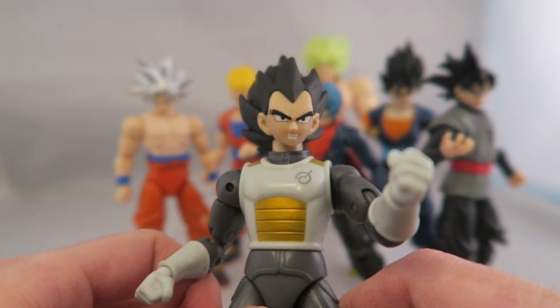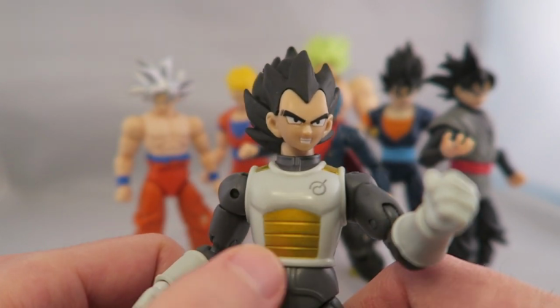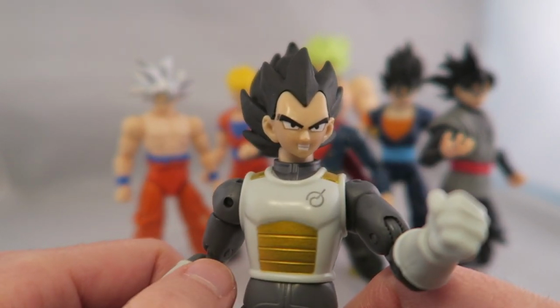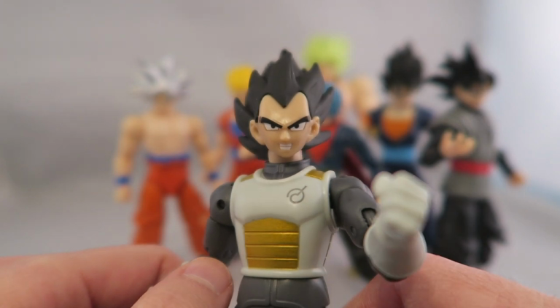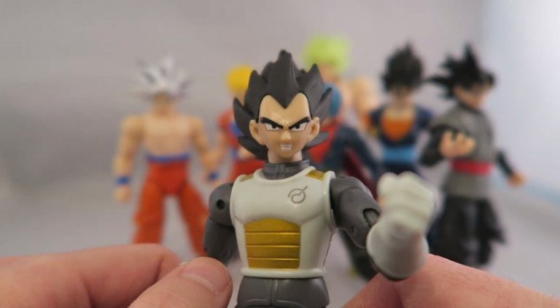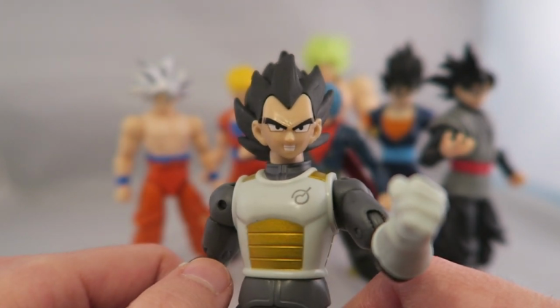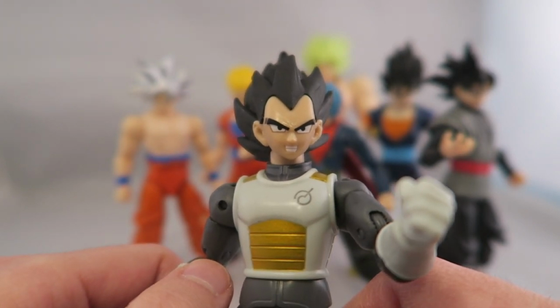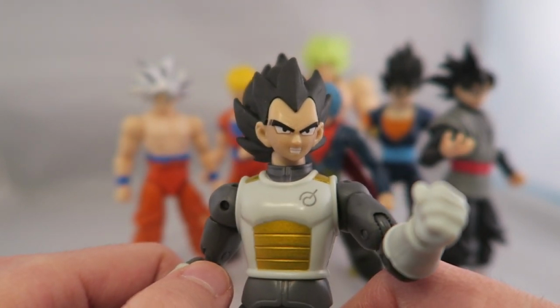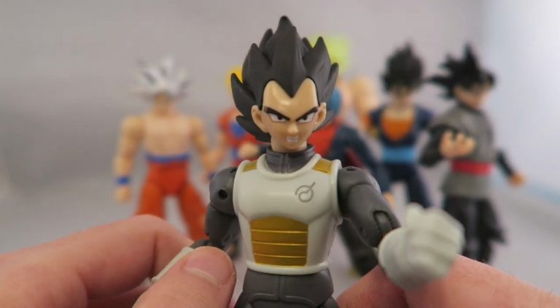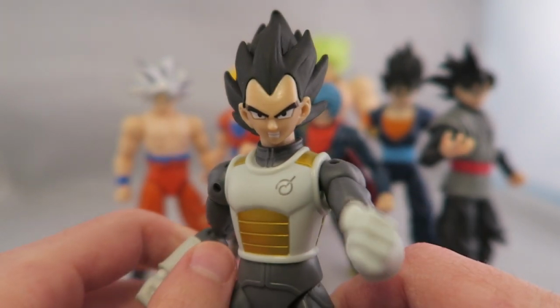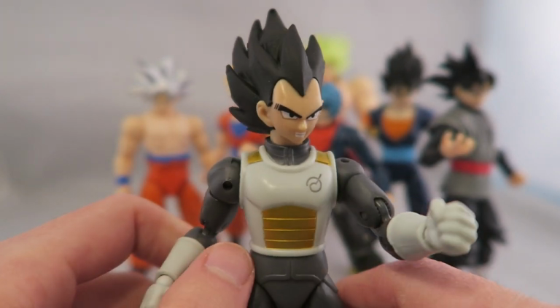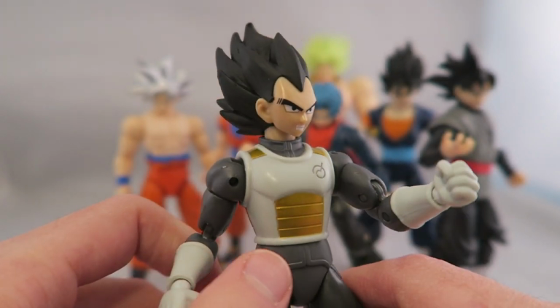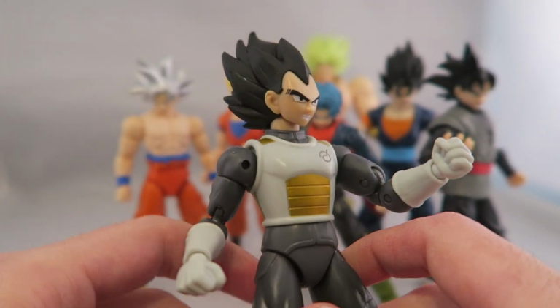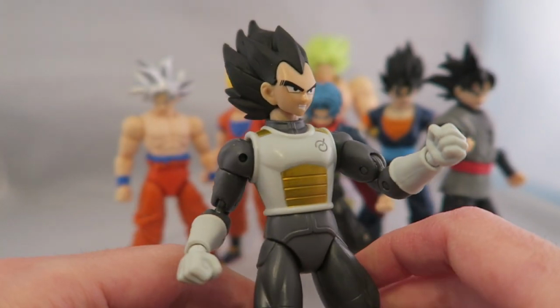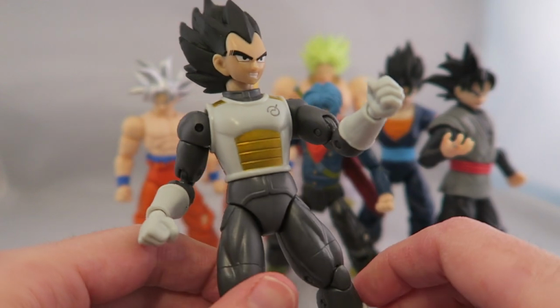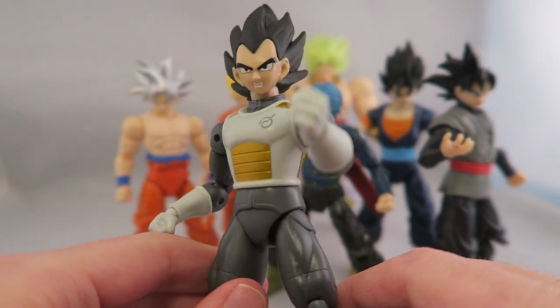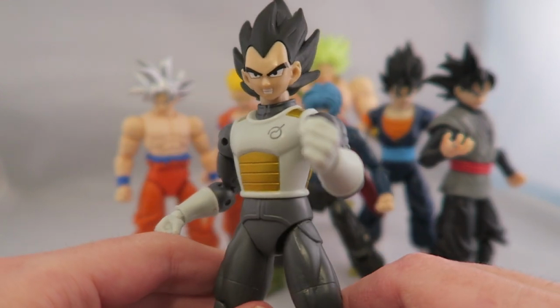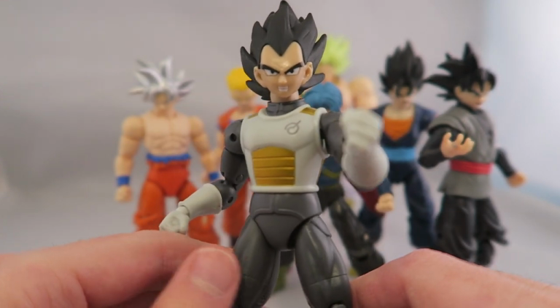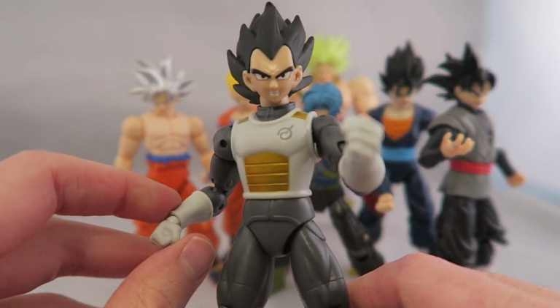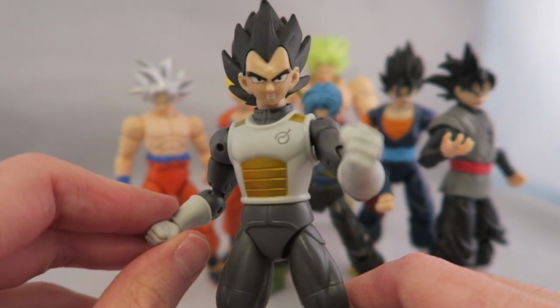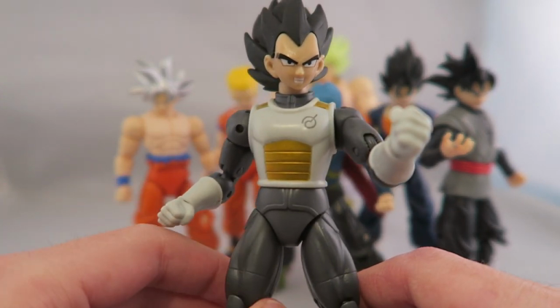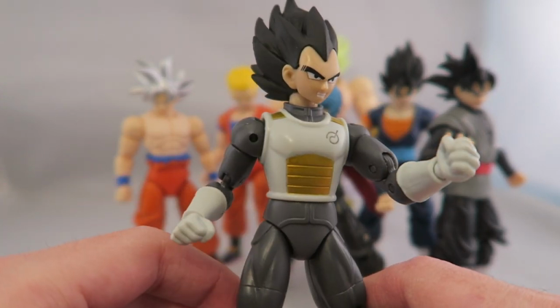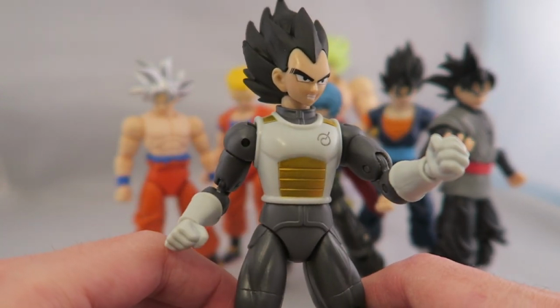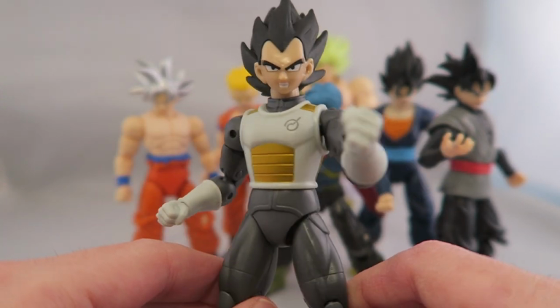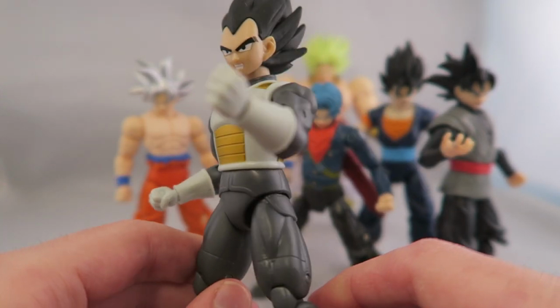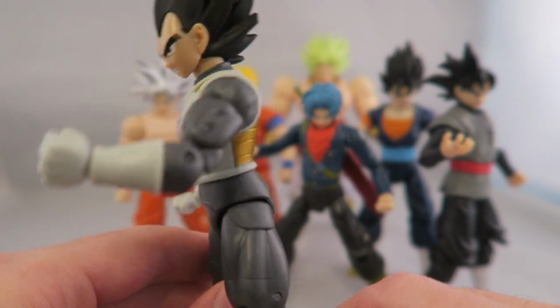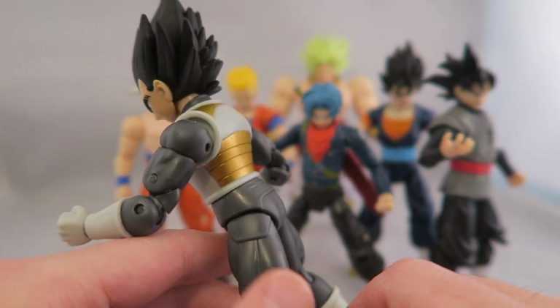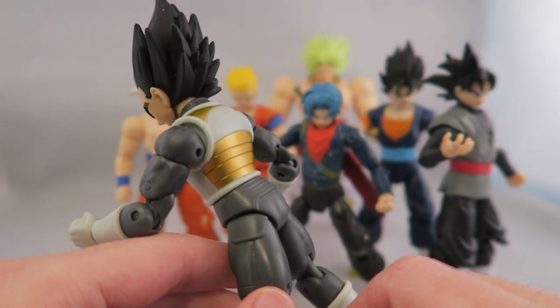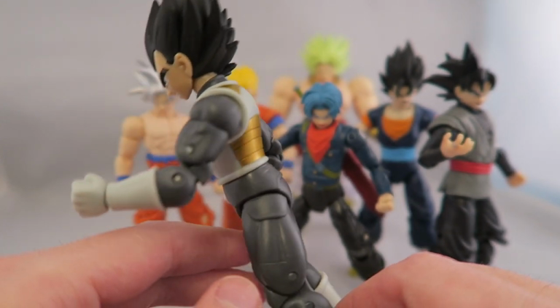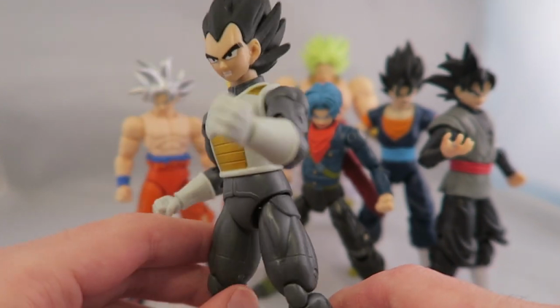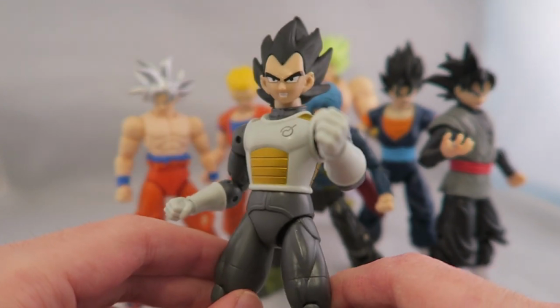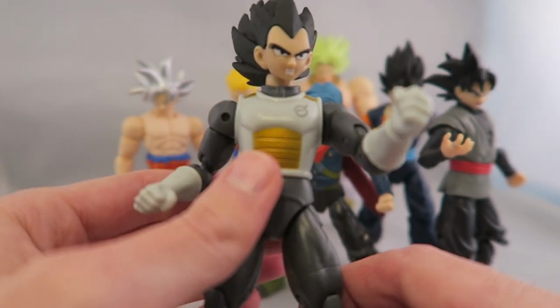I'm just not a fan of some of their fixed poses. This one kind of looks like Mad Vegeta, but he's not quite mad — almost like he's faking it, which kind of bothers me. I want to know he's really mad. There's something weird about it, which is kind of the problem when you have fixed faces, as opposed to something like Figuarts where you can choose them.